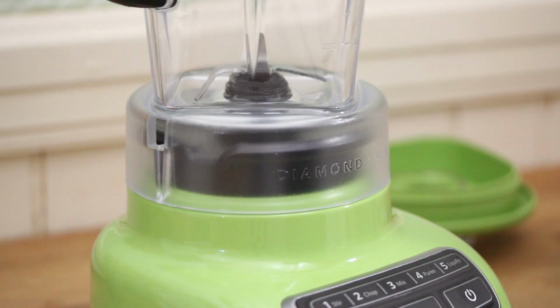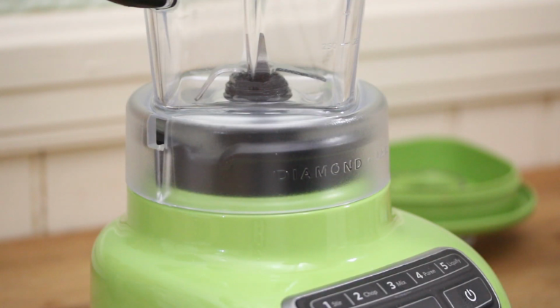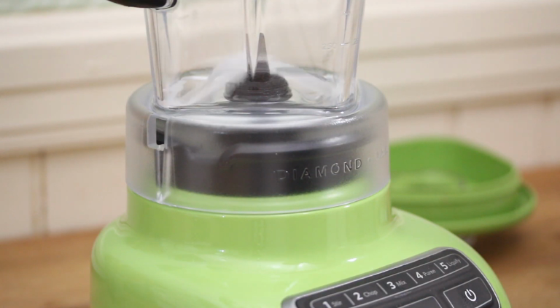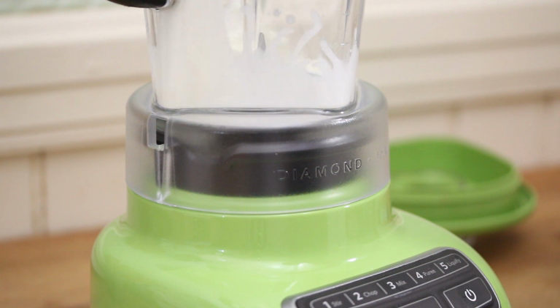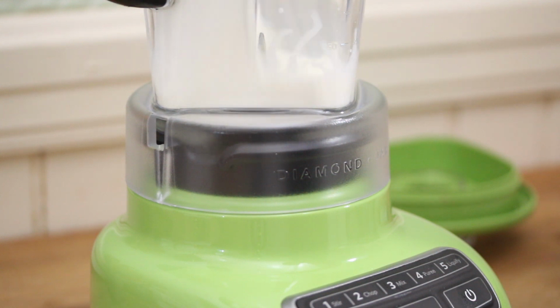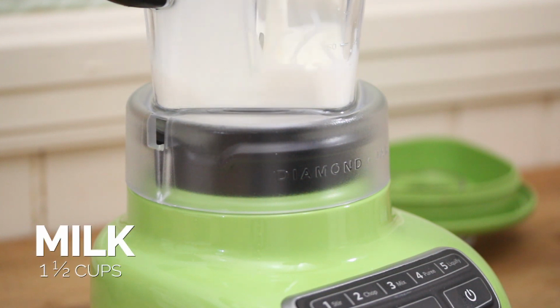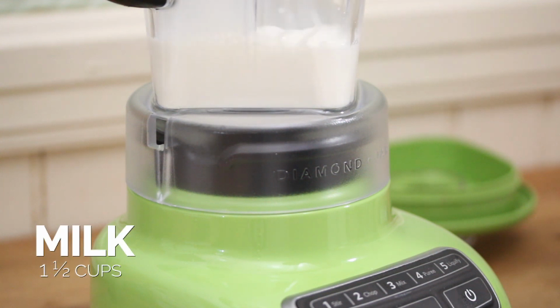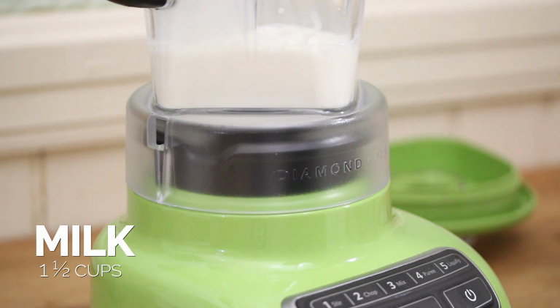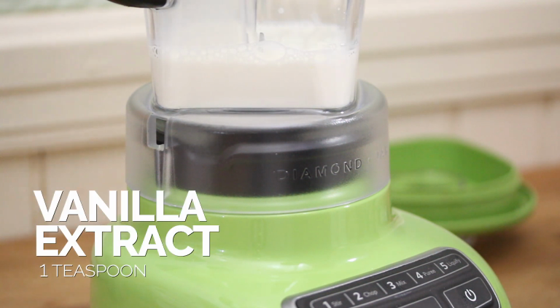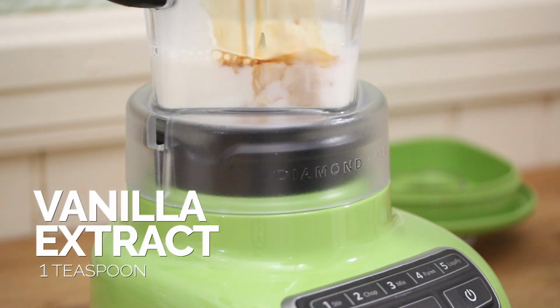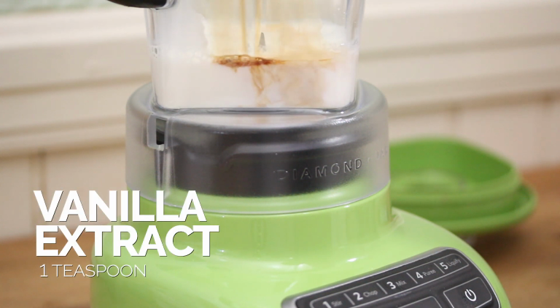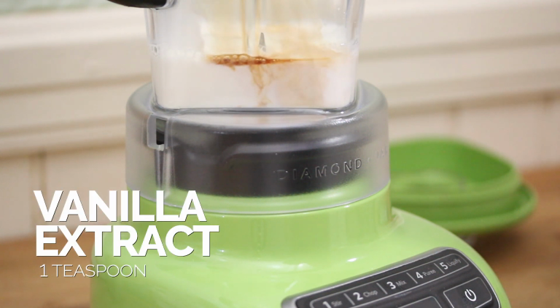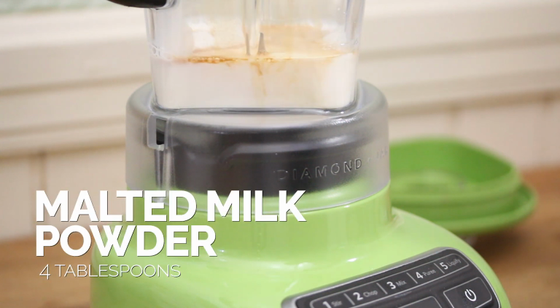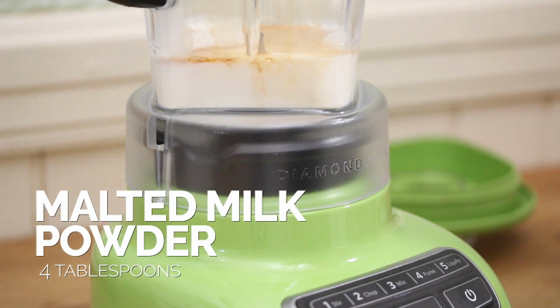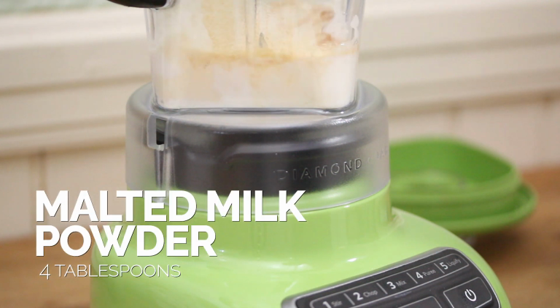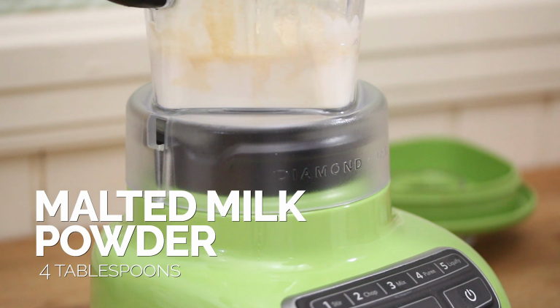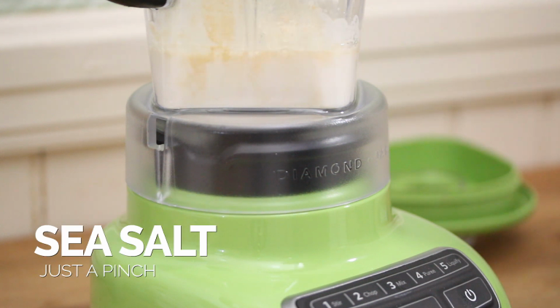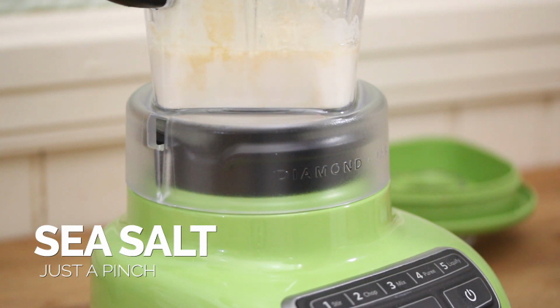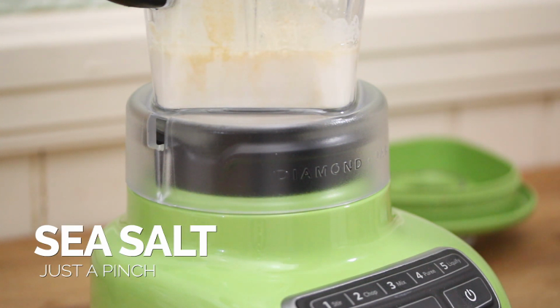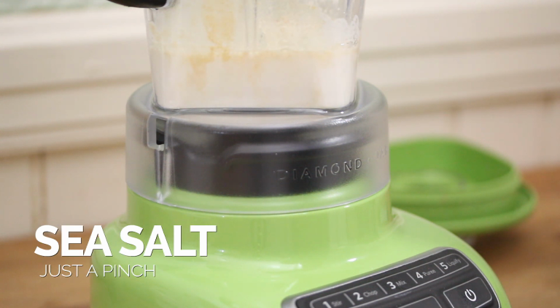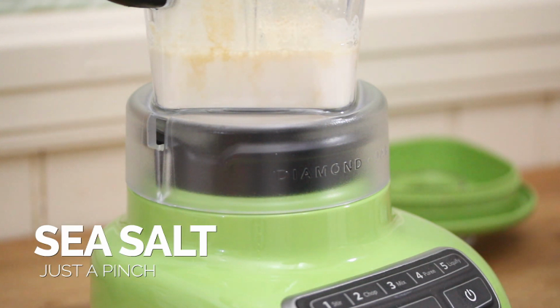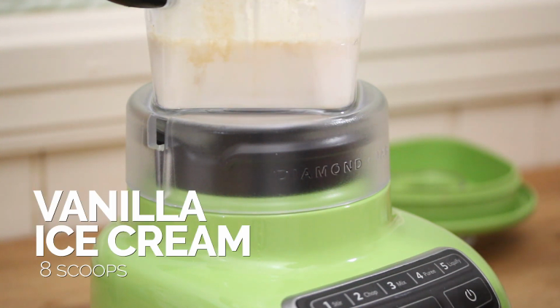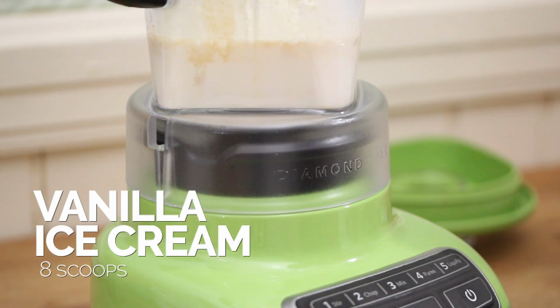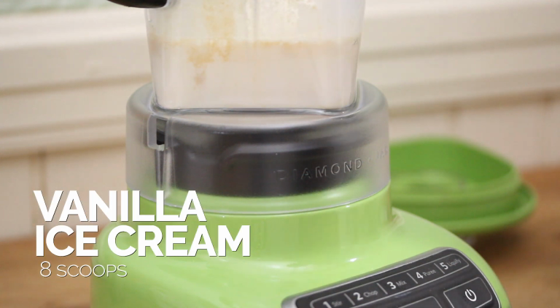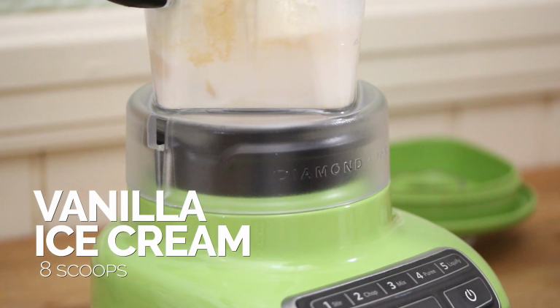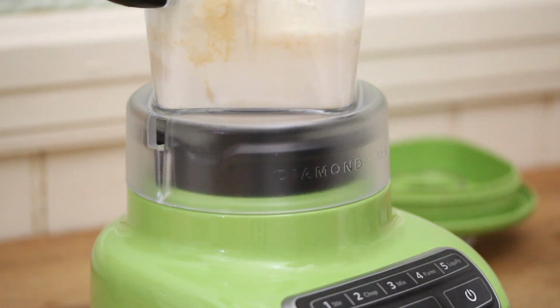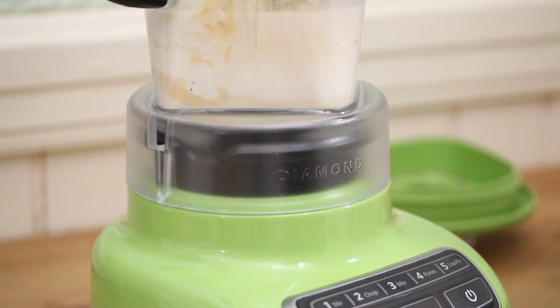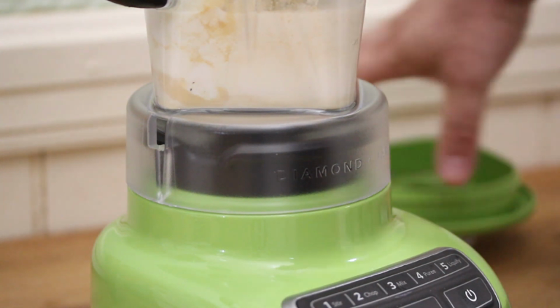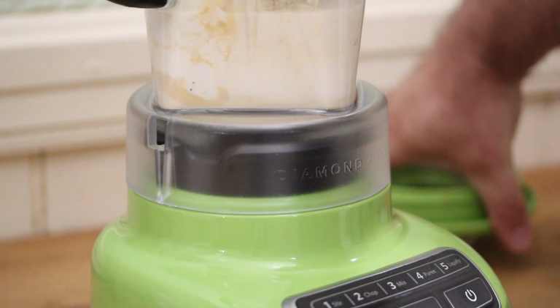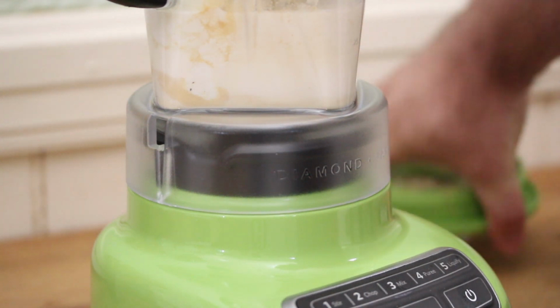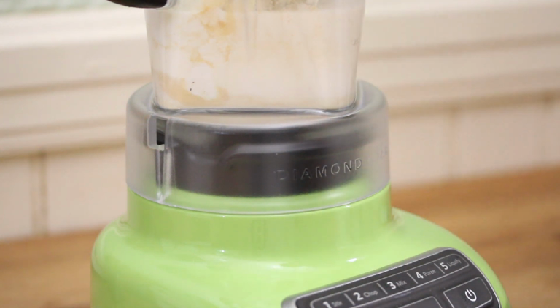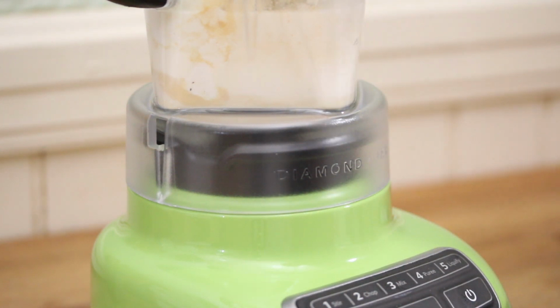Let's make this milkshake. We're going to start off with some milk, some vanilla extract, some malt, a pinch of salt, and some vanilla ice cream. Now we're just going to blend it all together.